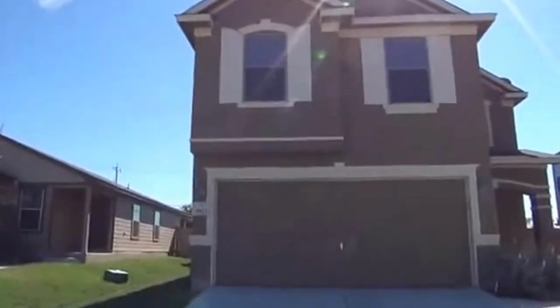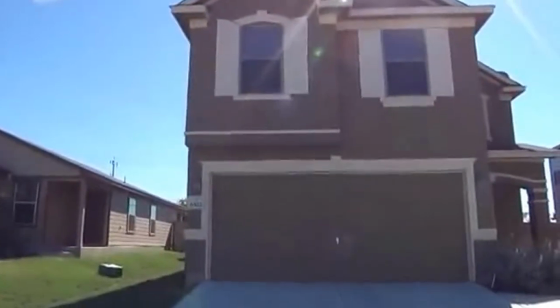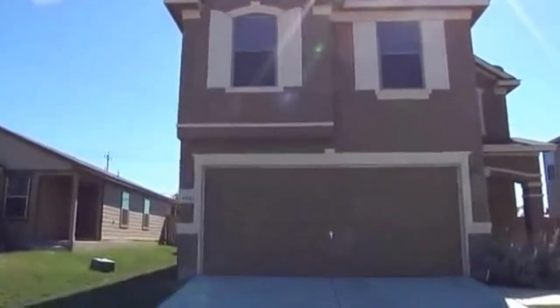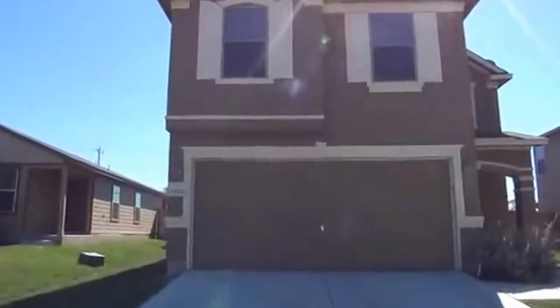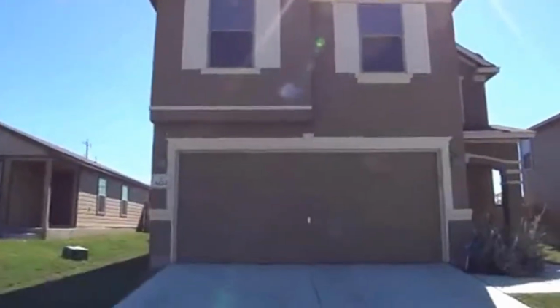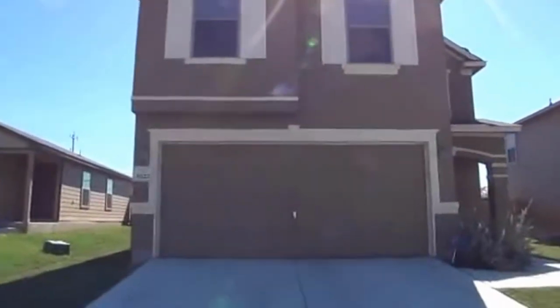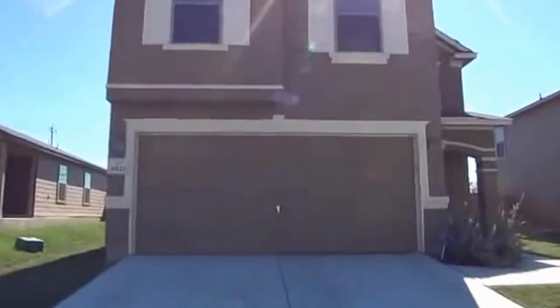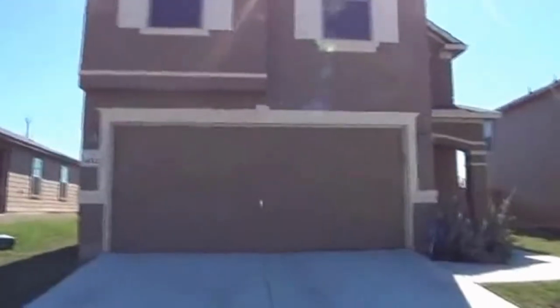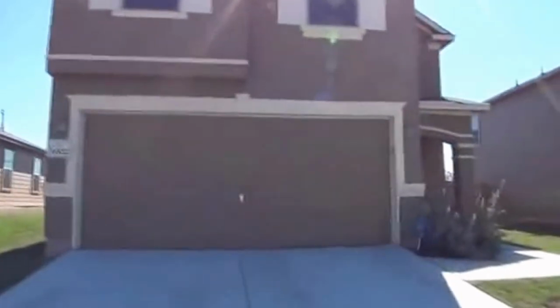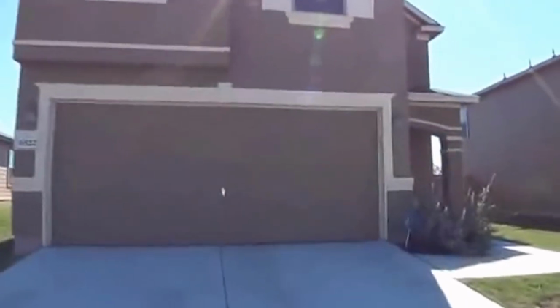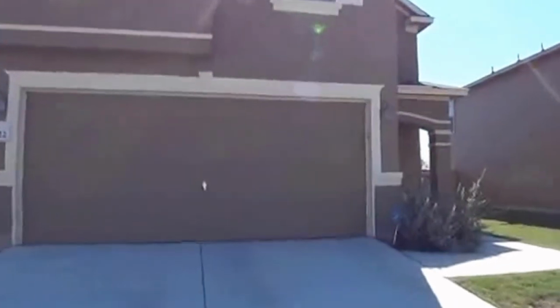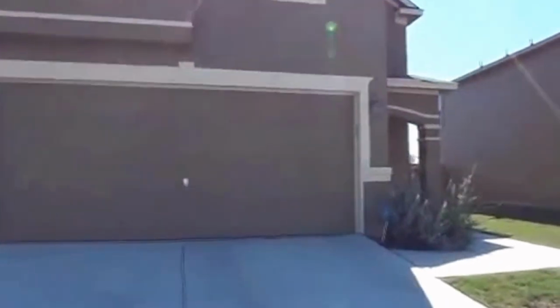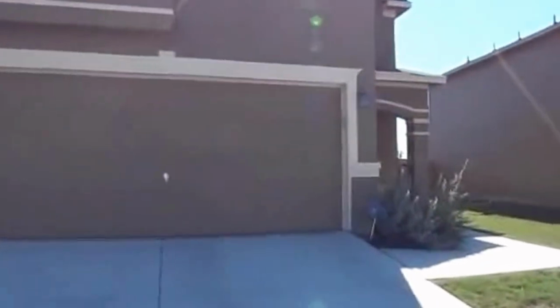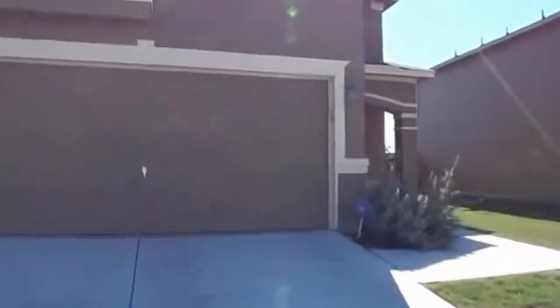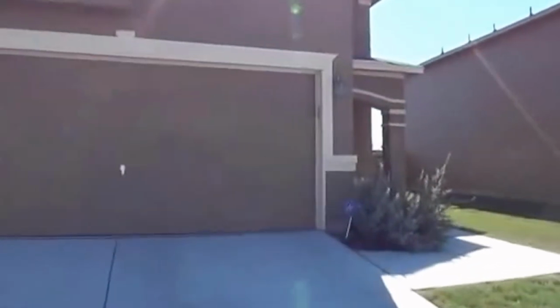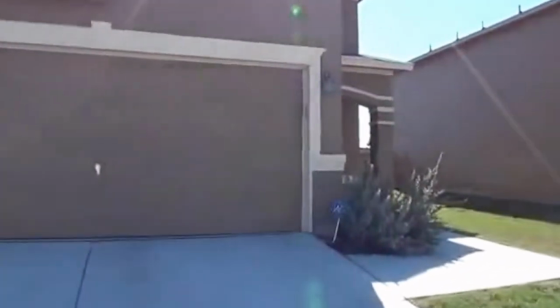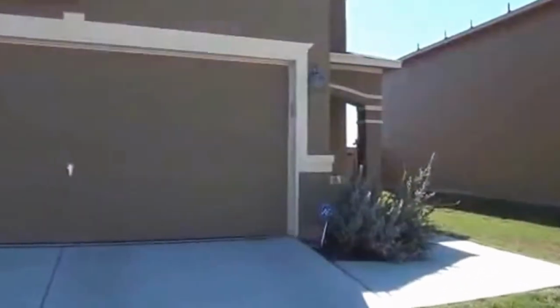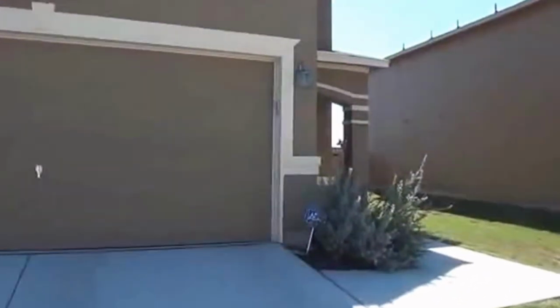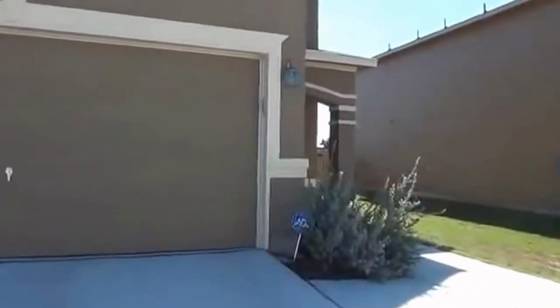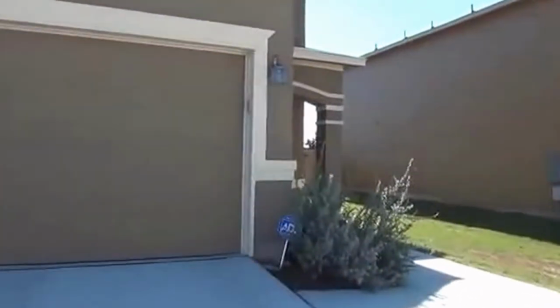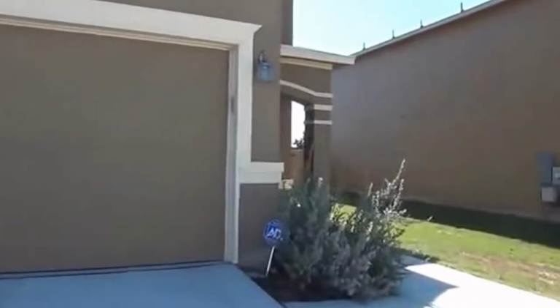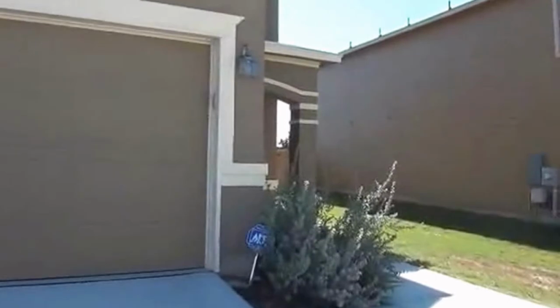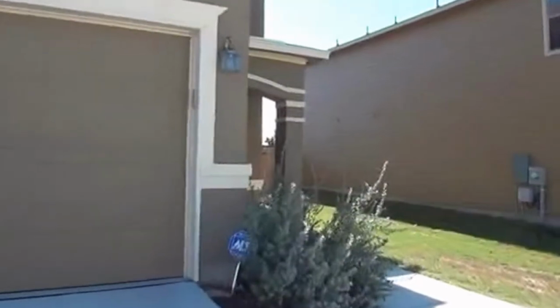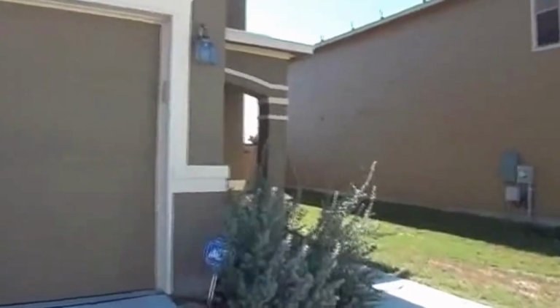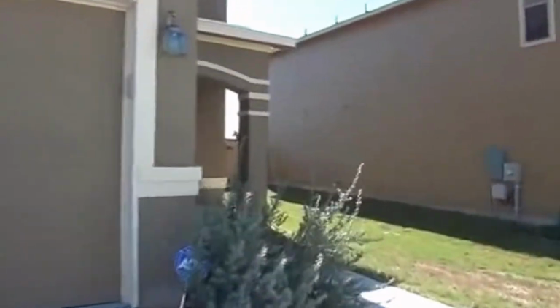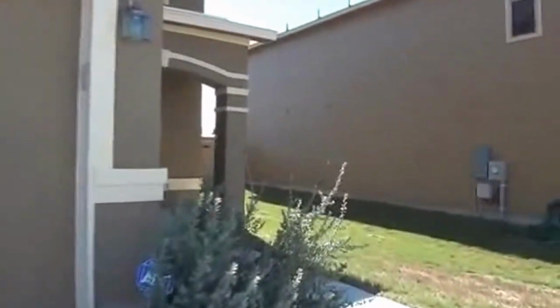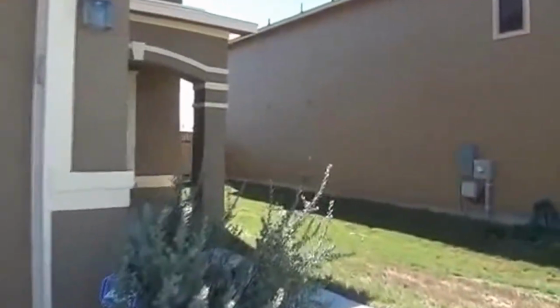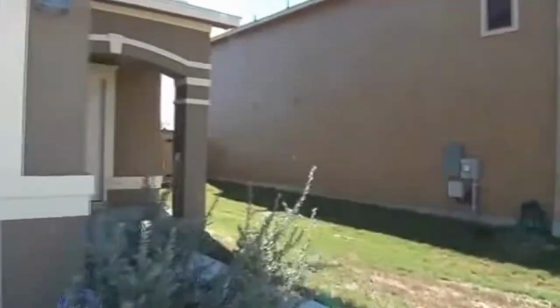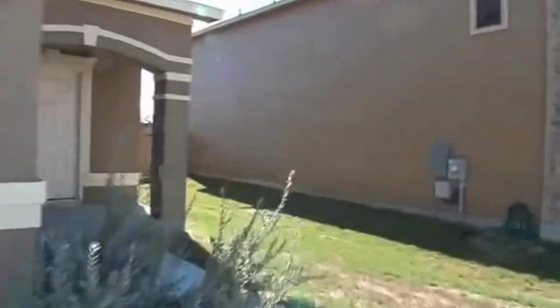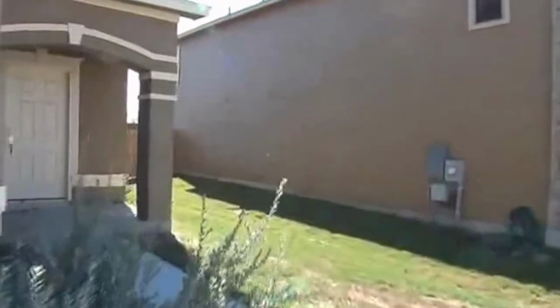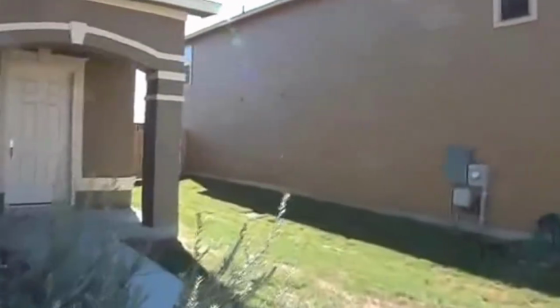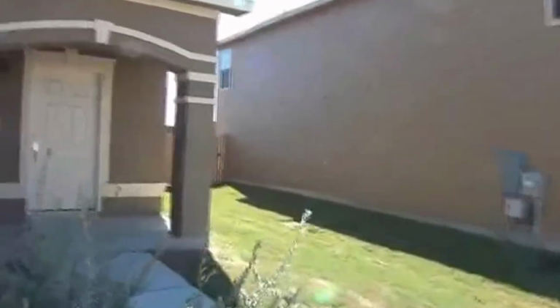This is a three bed, two and a half bath. It's approximately 1,900 square feet. Let's go inside and take a look. There's also a nice big game room upstairs, which we'll see in a little bit.